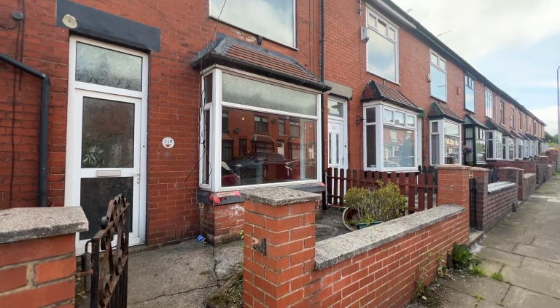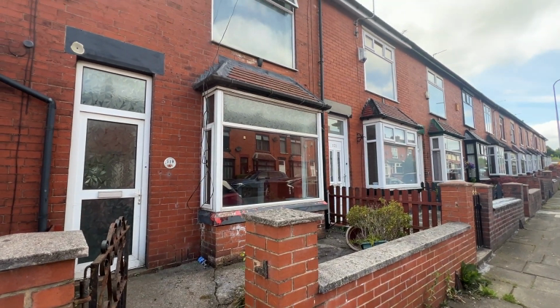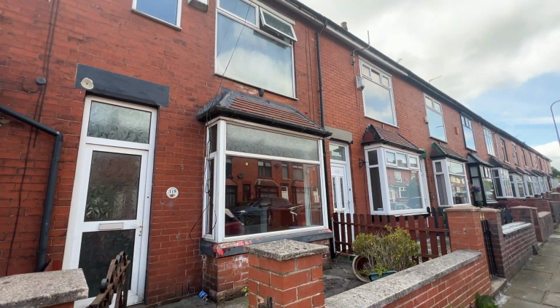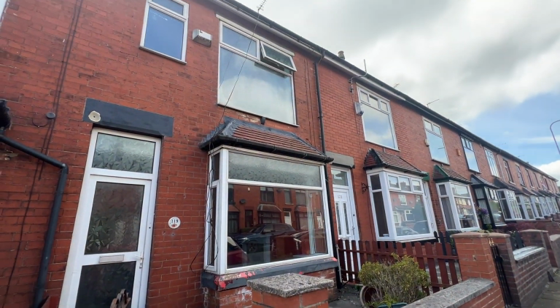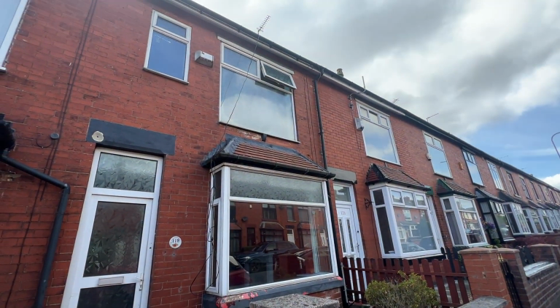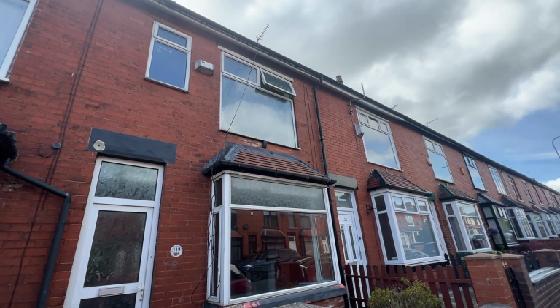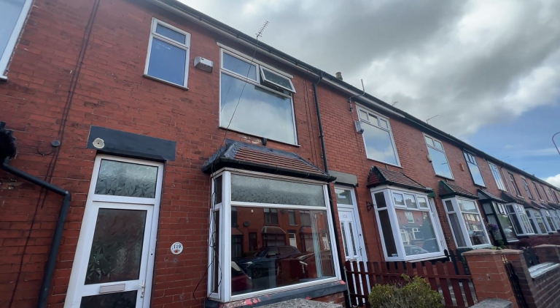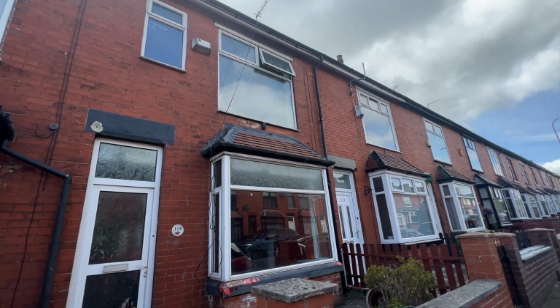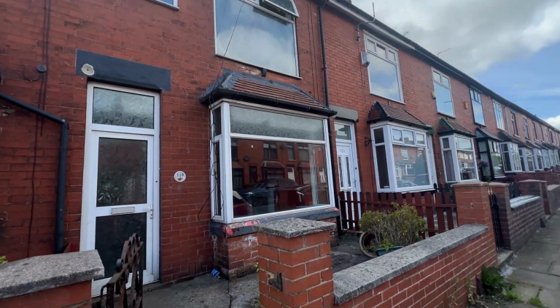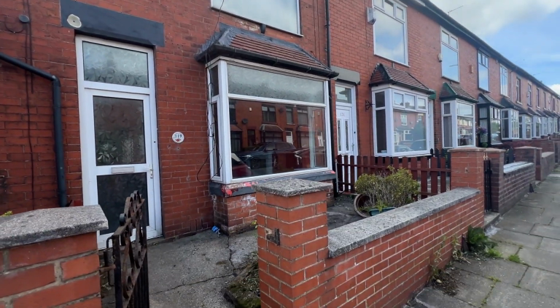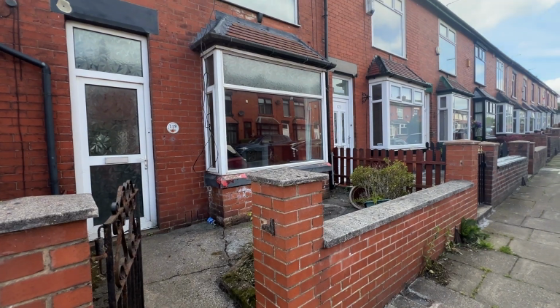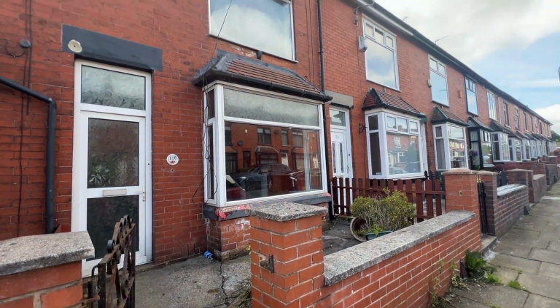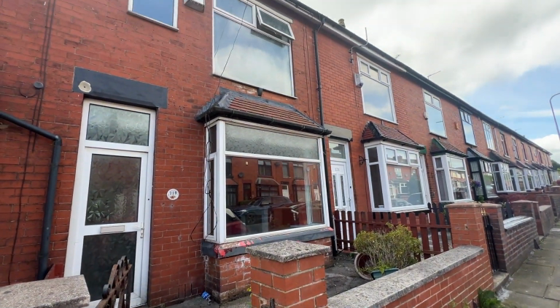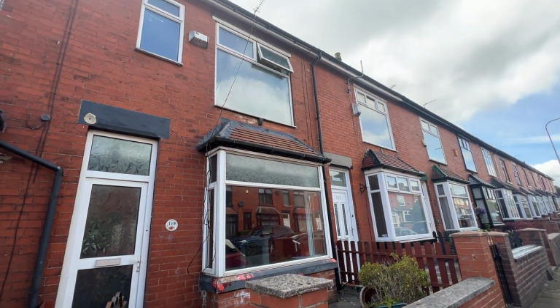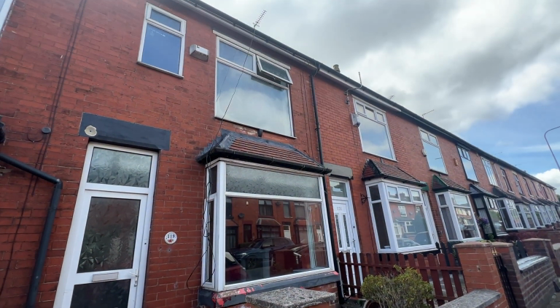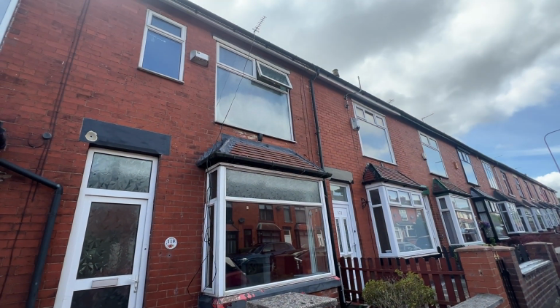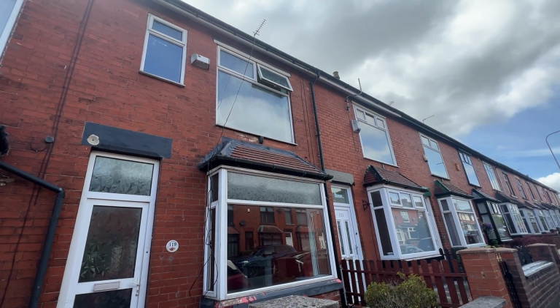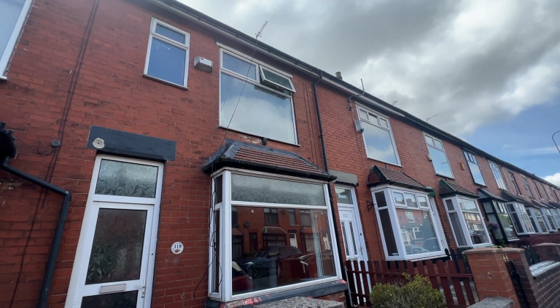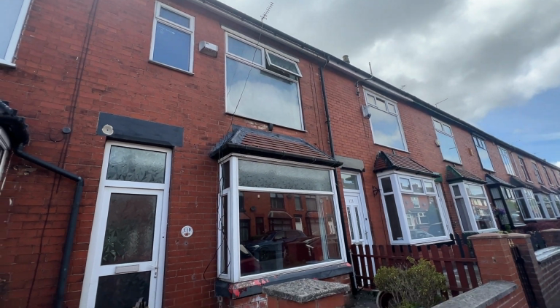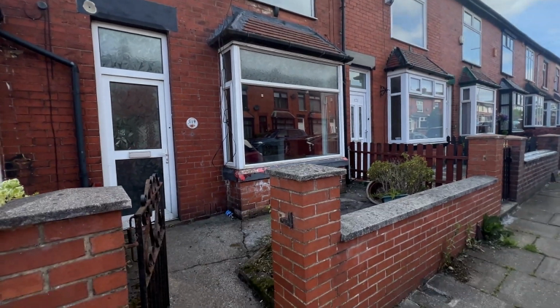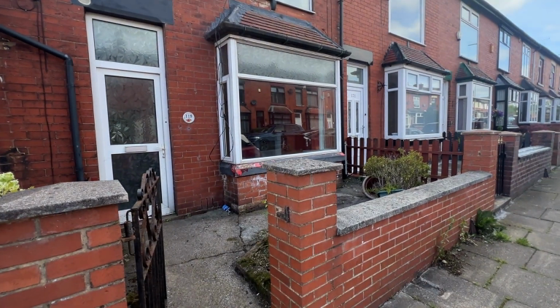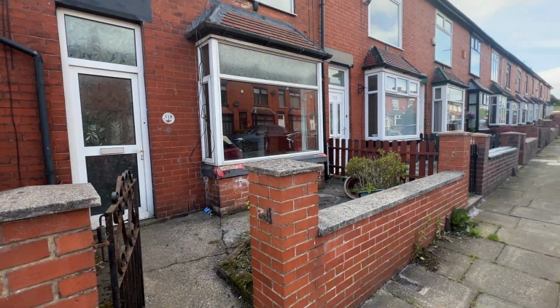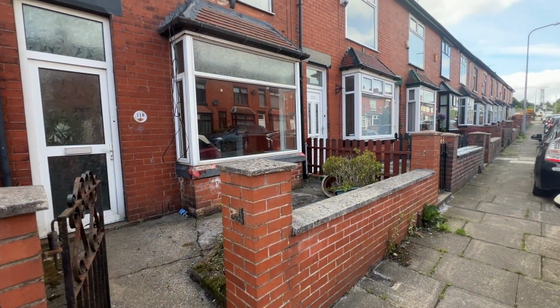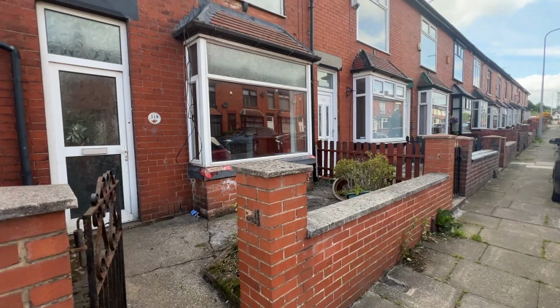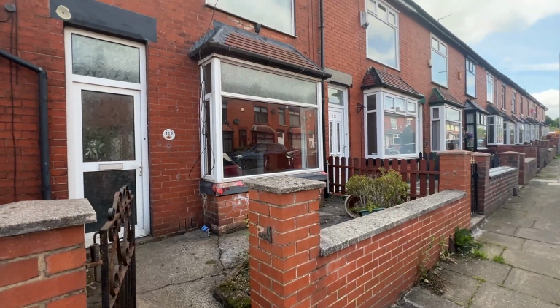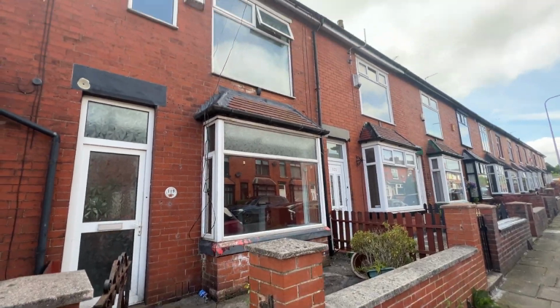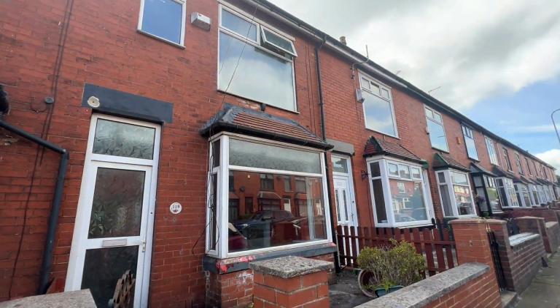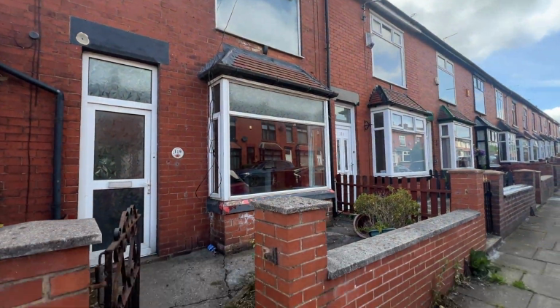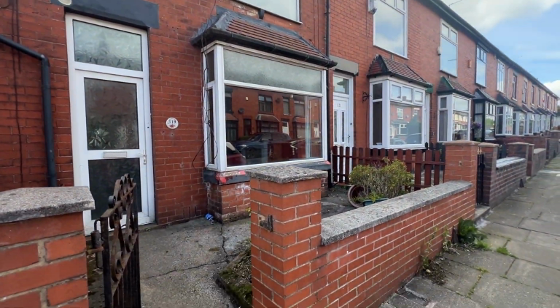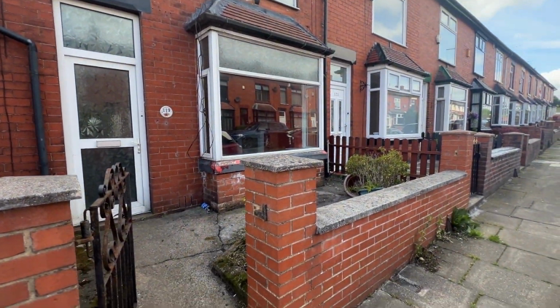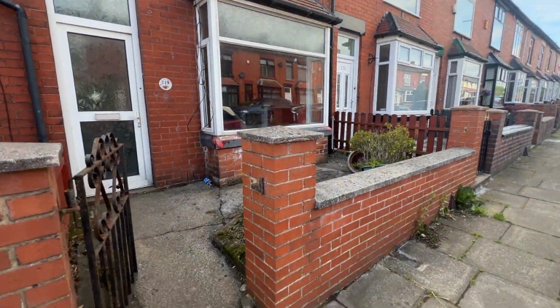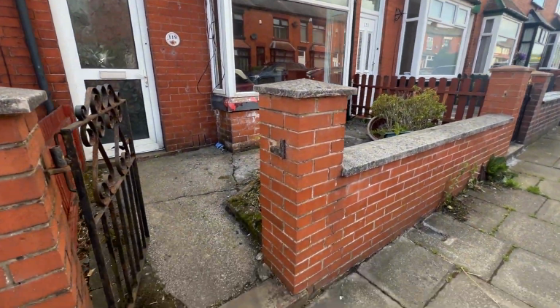Hi there, today we're at number 119 Sapling Road, bay-fronted three-bedroomed mid-terrace, offering an ideal investment opportunity and requiring full modernisation.